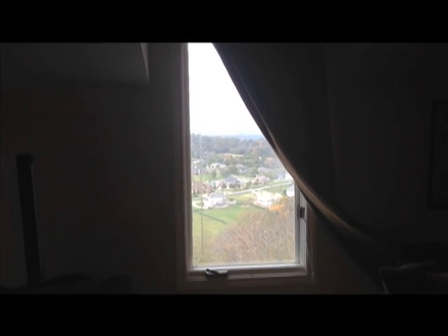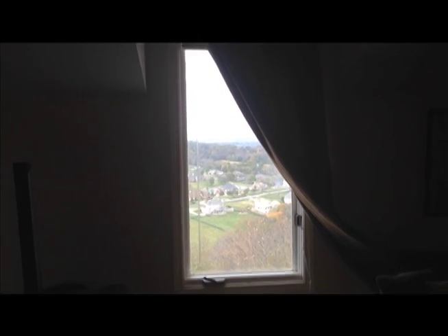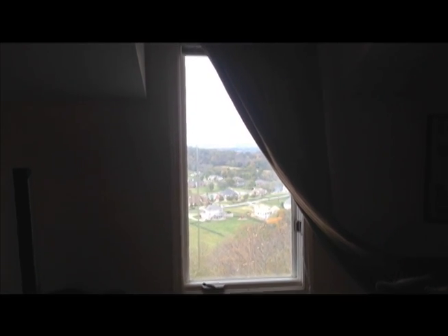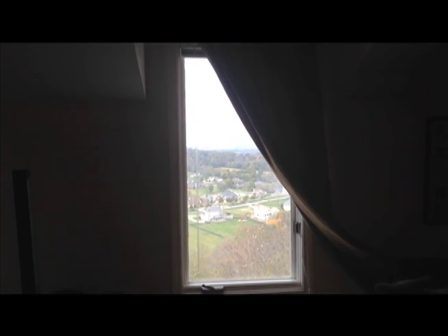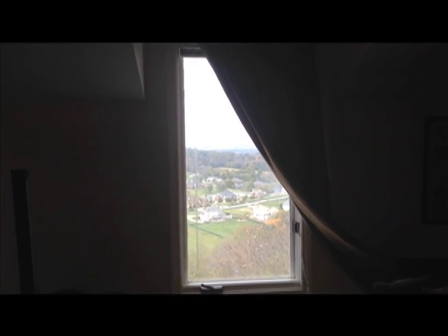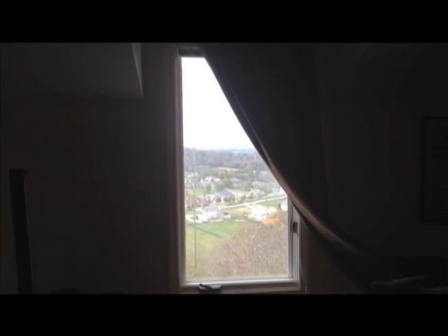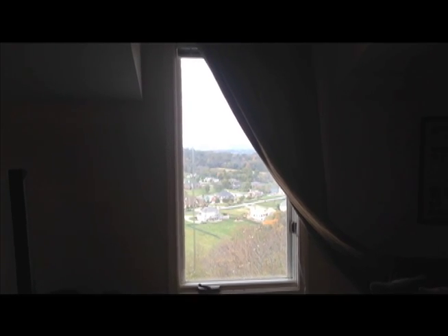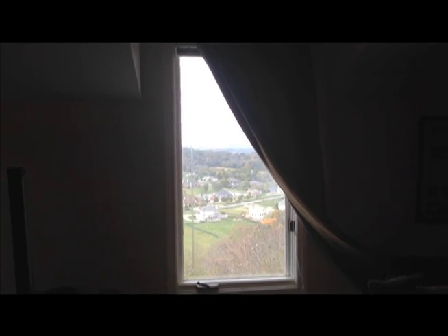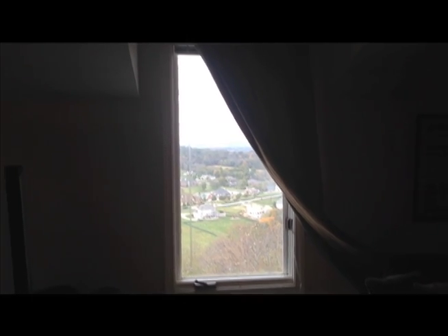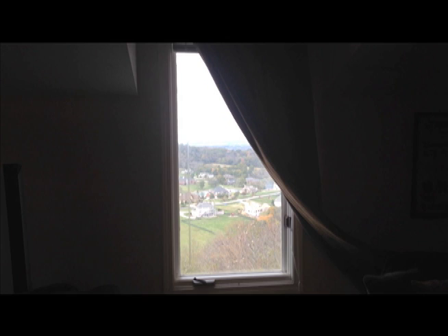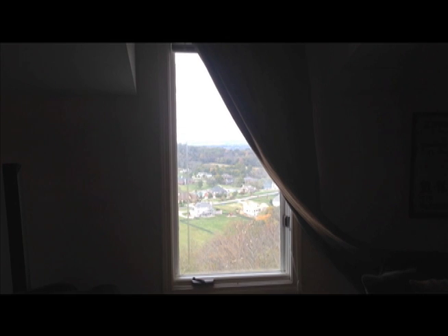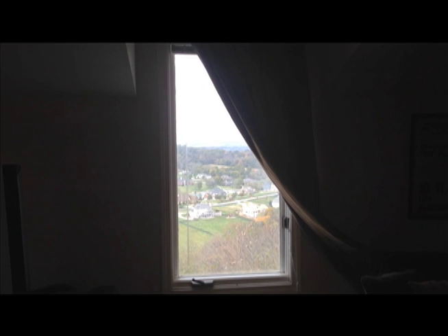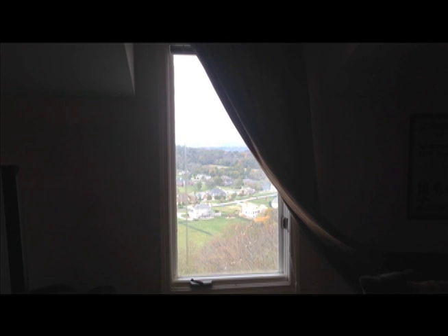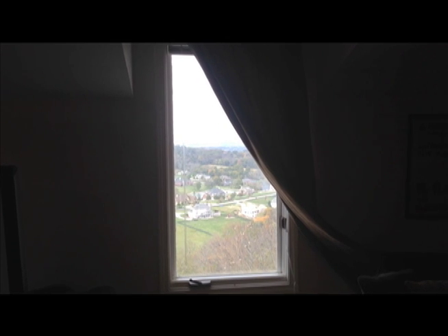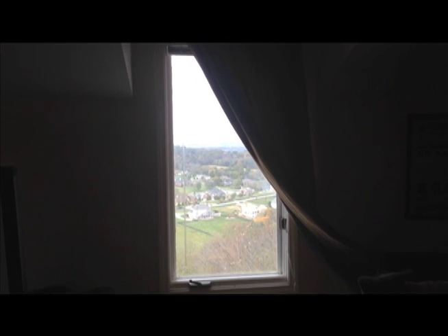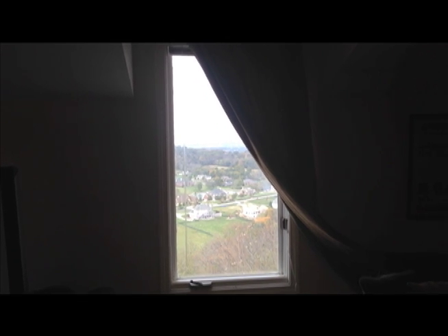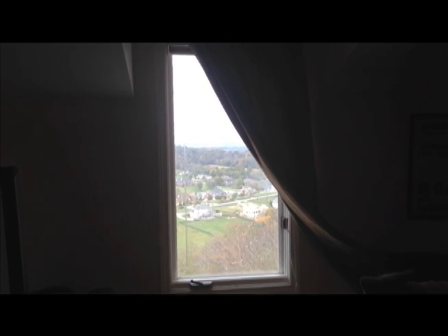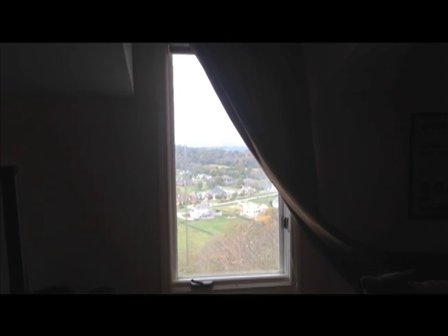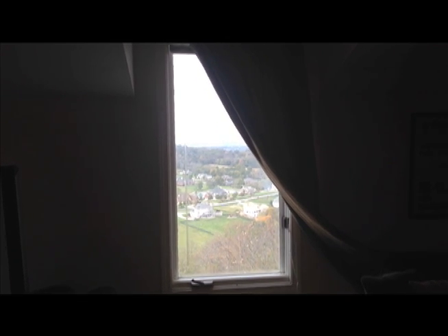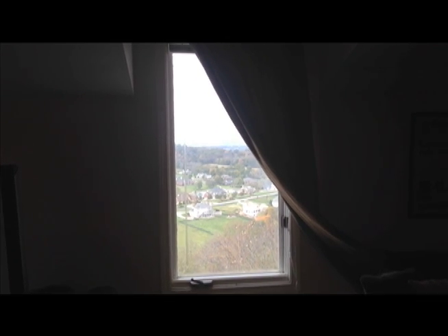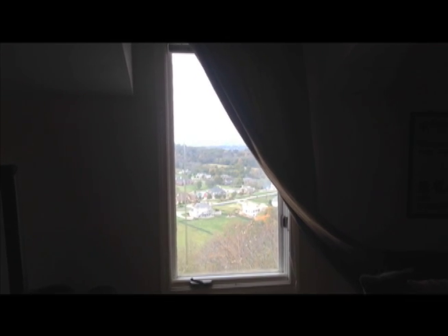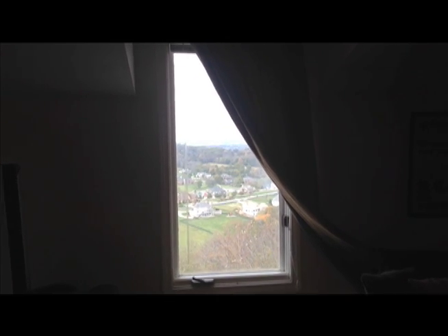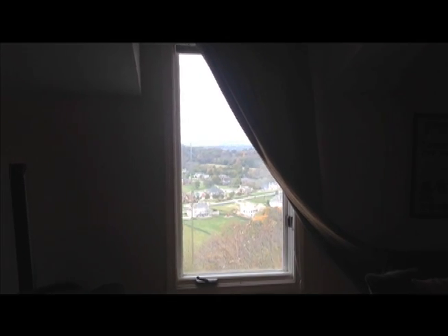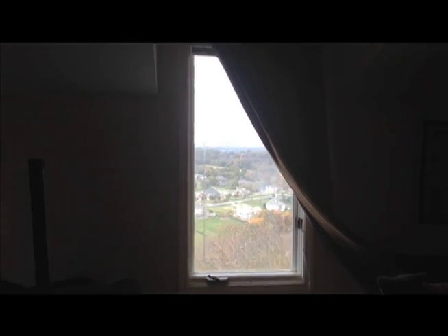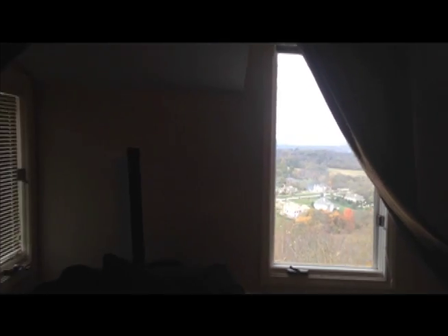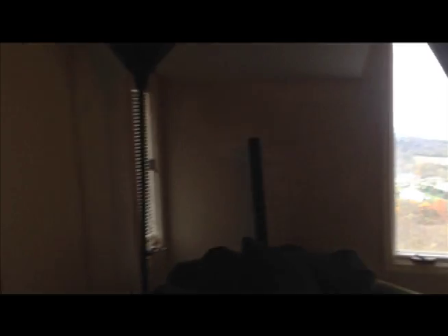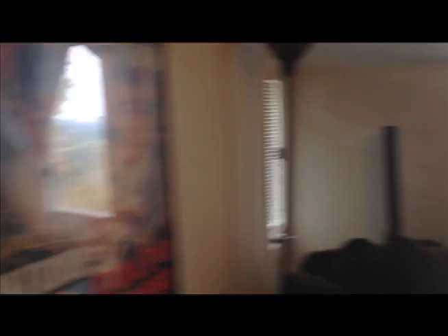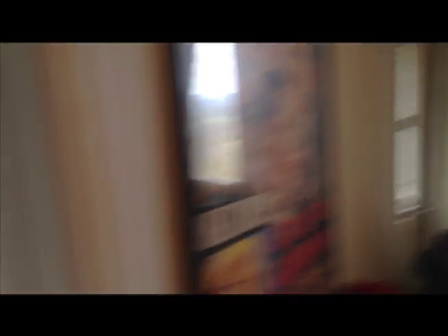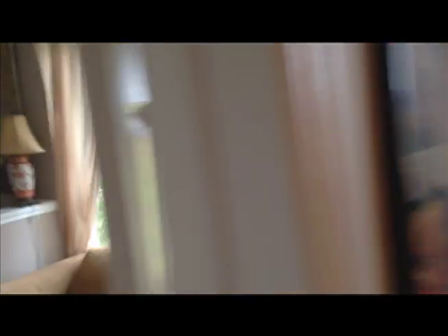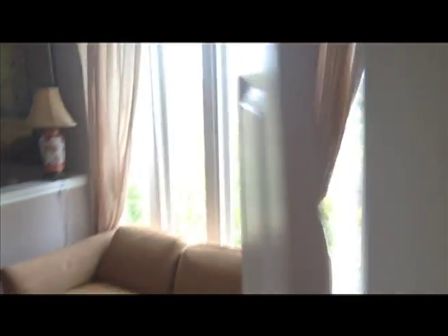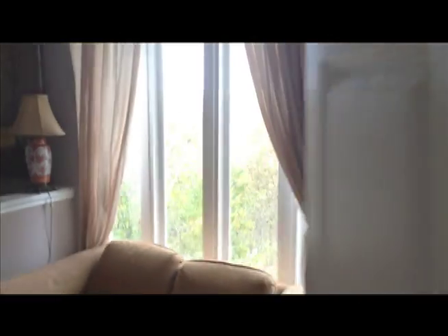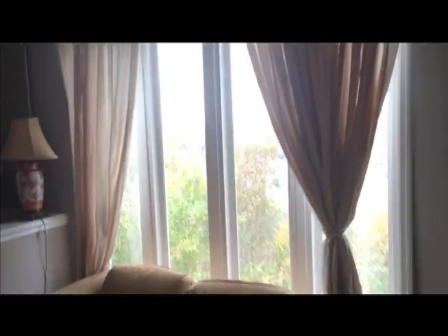Once again, we're not comparing a single pane and a double pane. We're comparing a 15-year-old double pane to a brand new double pane window.